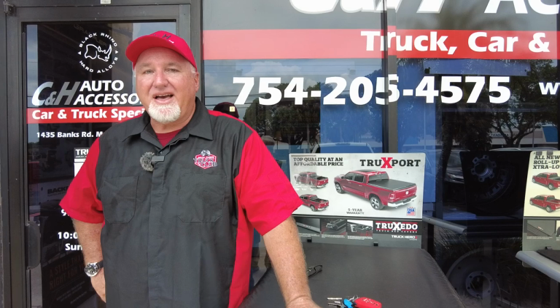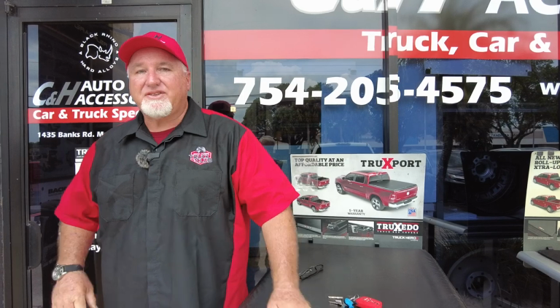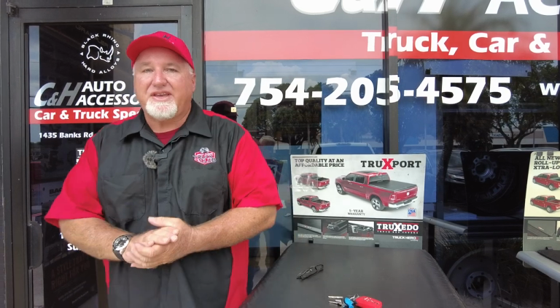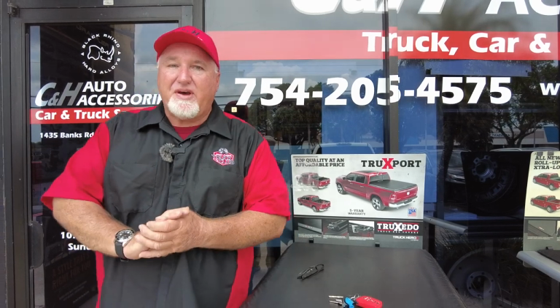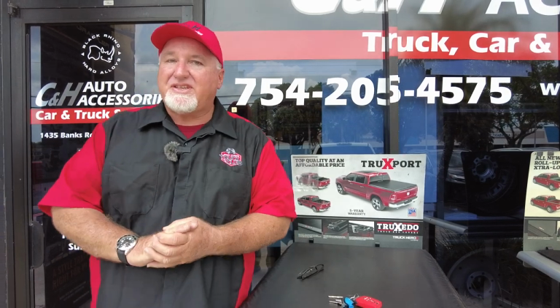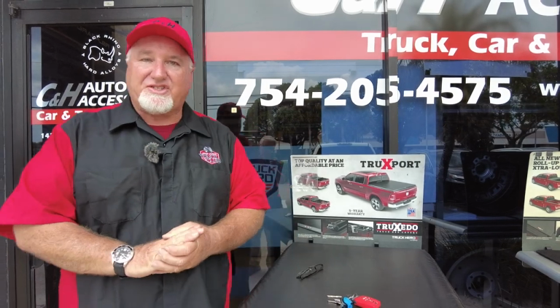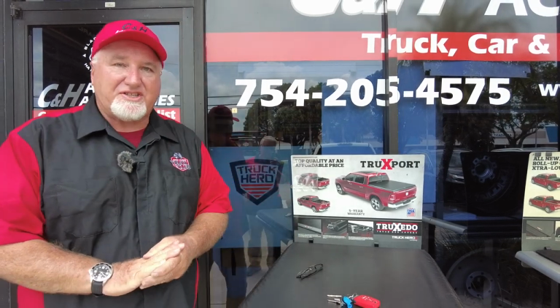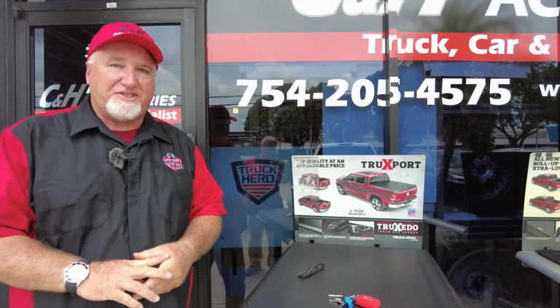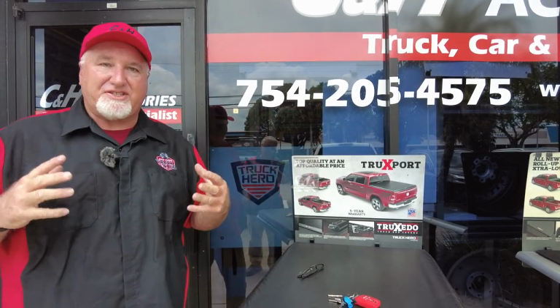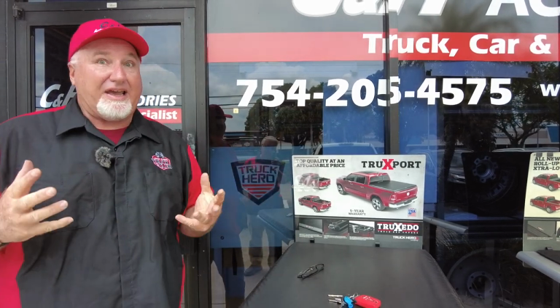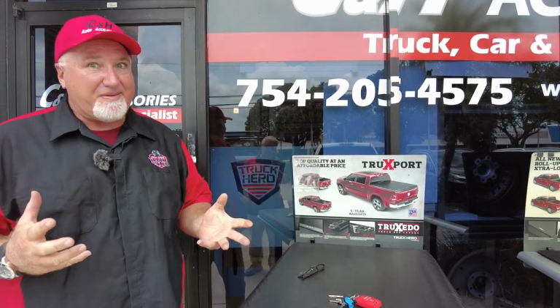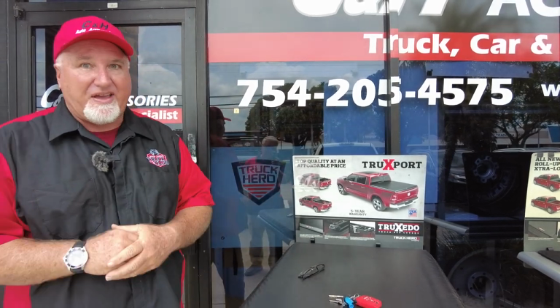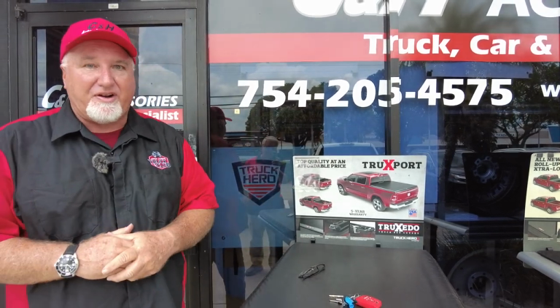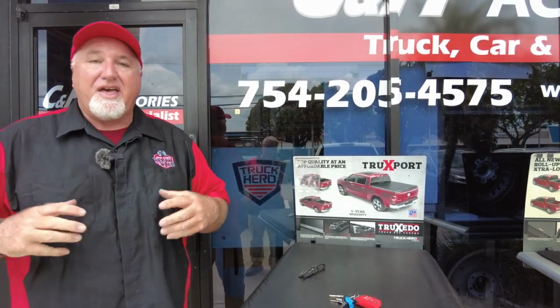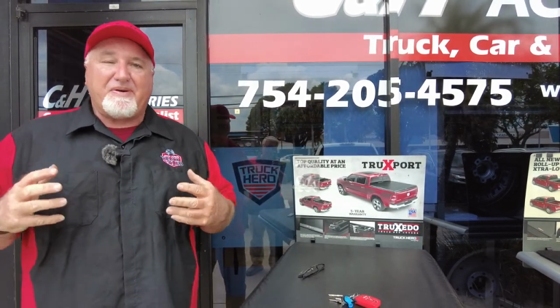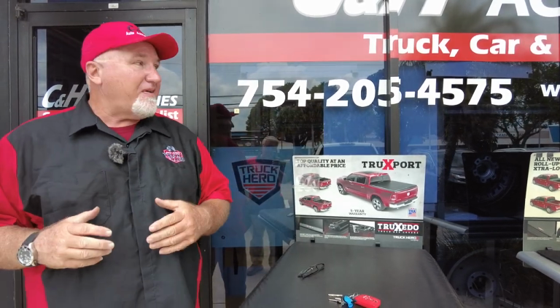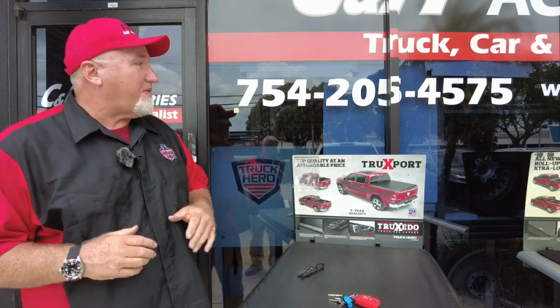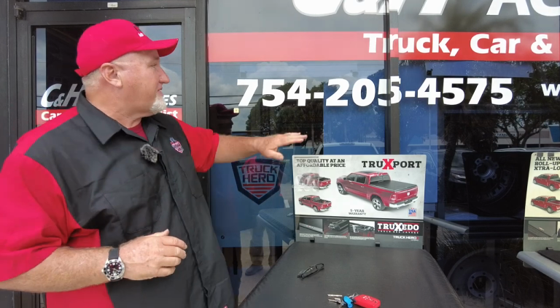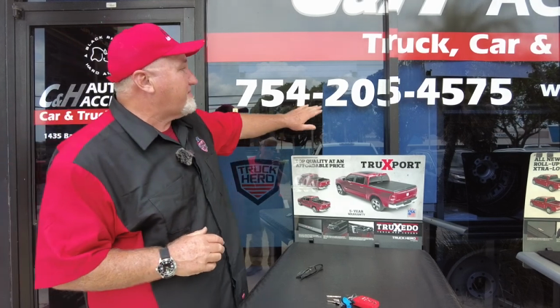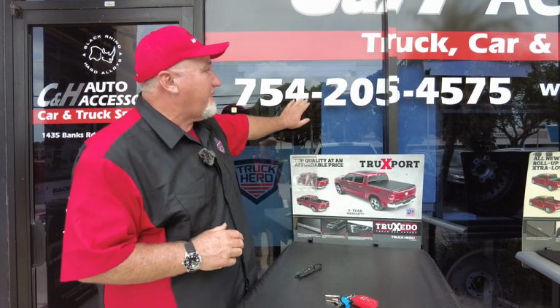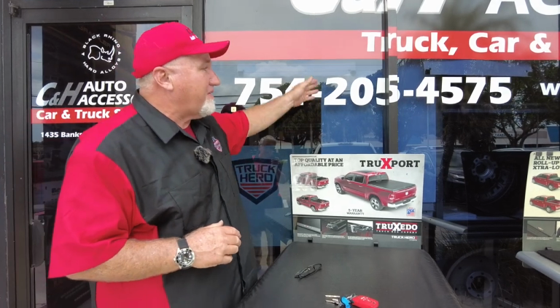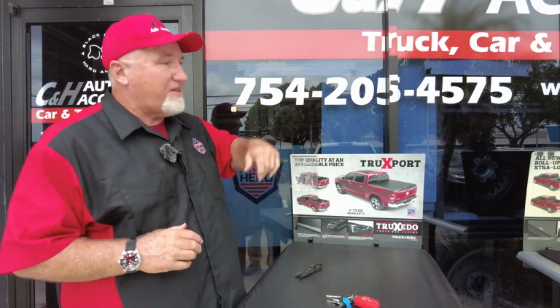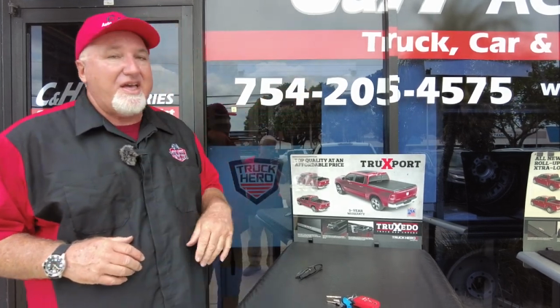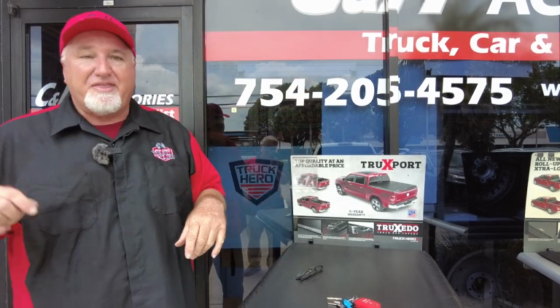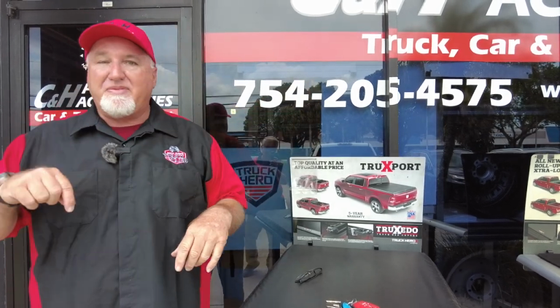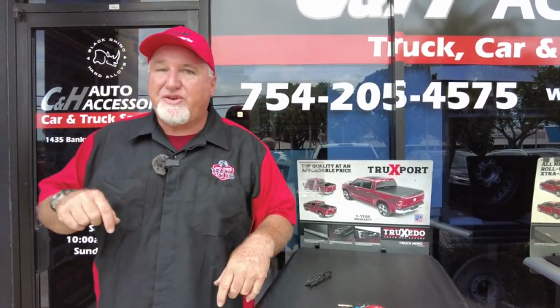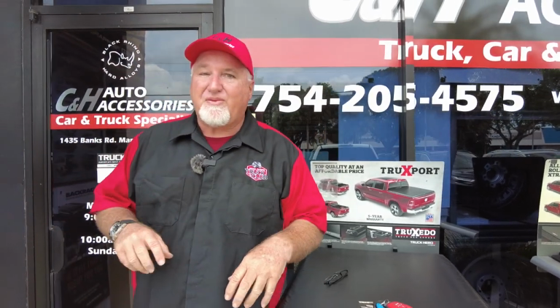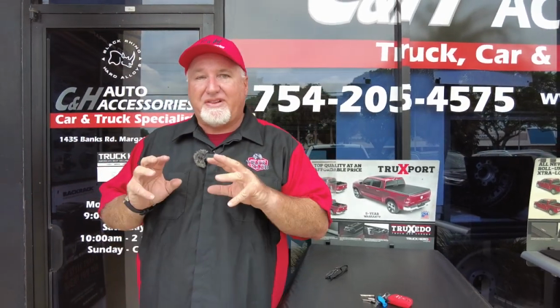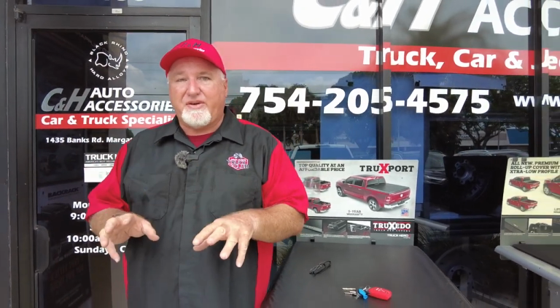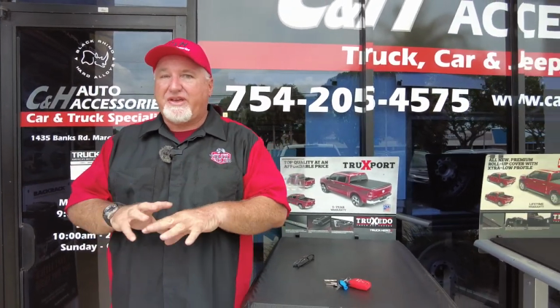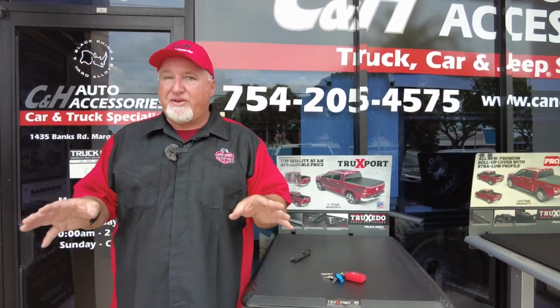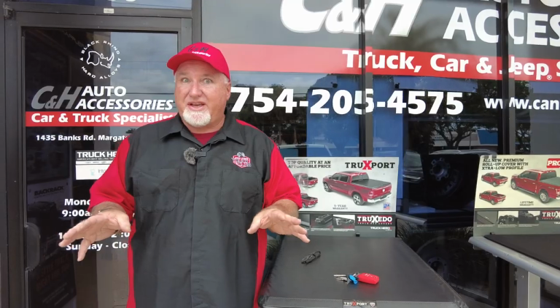Hi, it's Chris again with C&H Auto Accessories in sunny and hot Margate, Florida. If you have questions, that is our telephone number there. On the bottom of this YouTube video, we'll have a link to everything I'm showing you today.